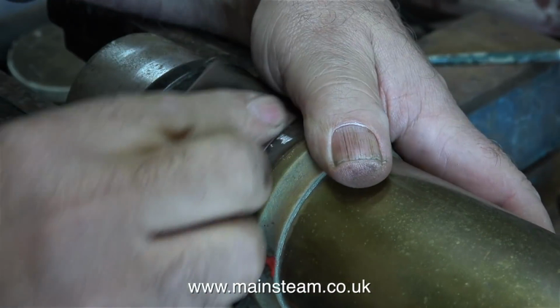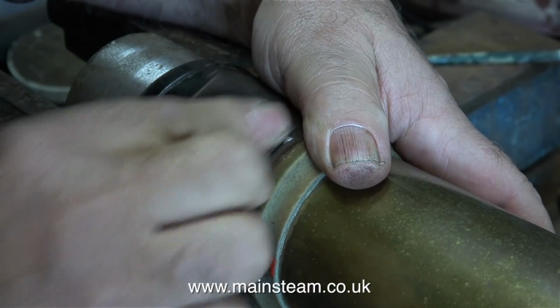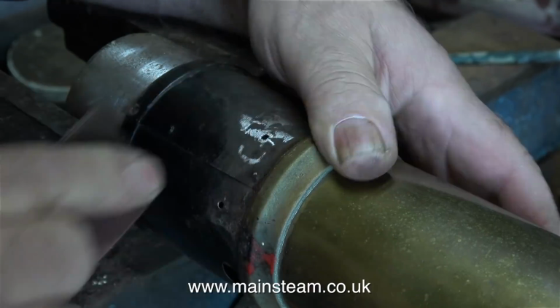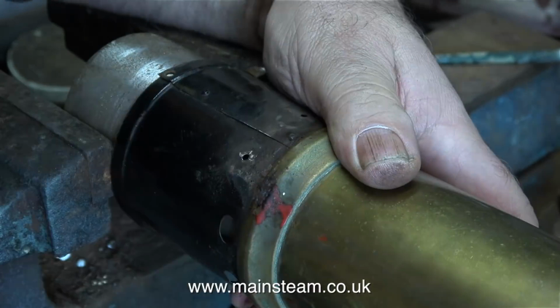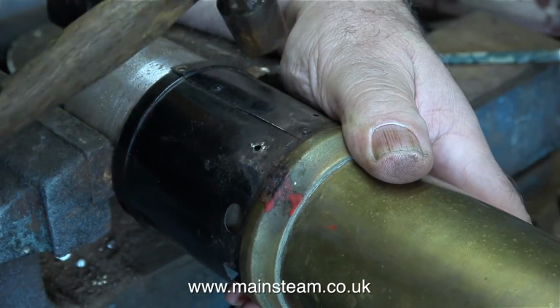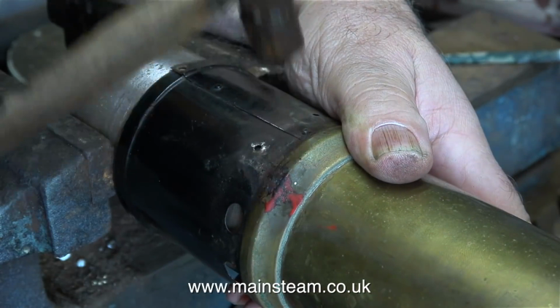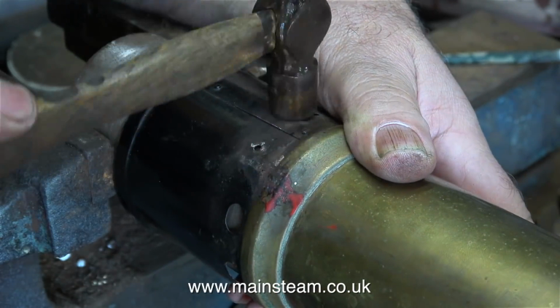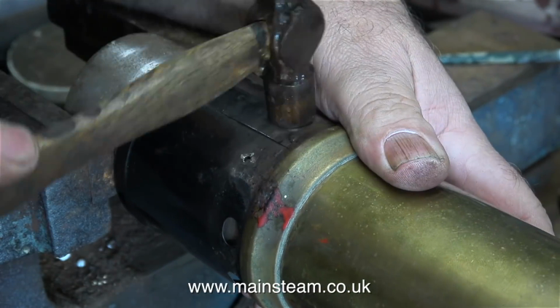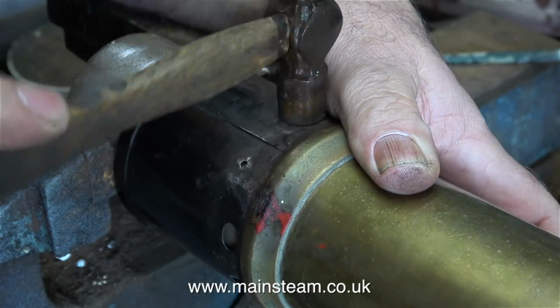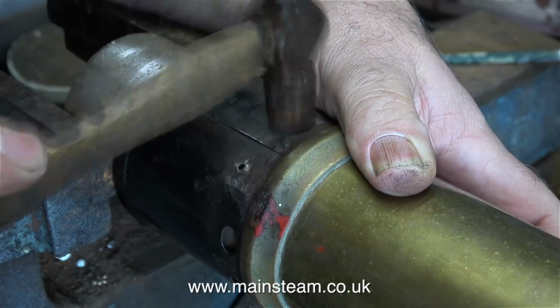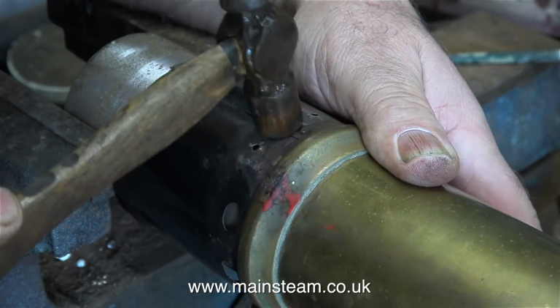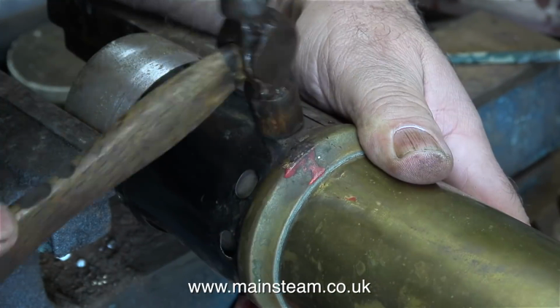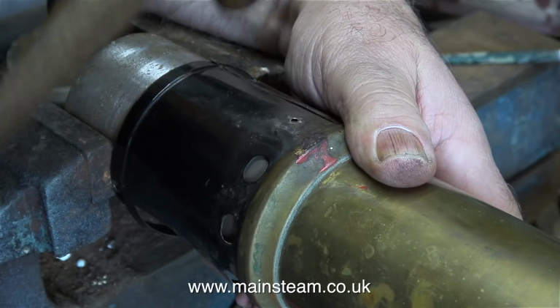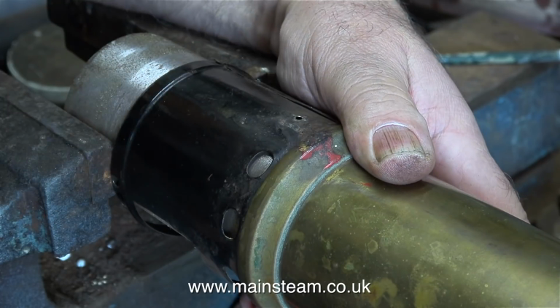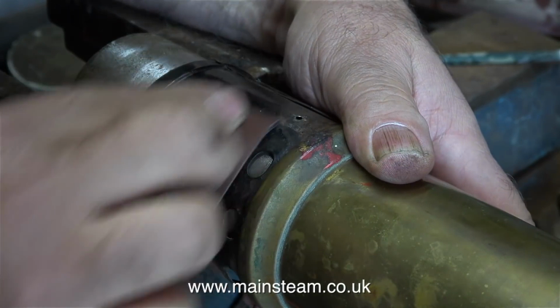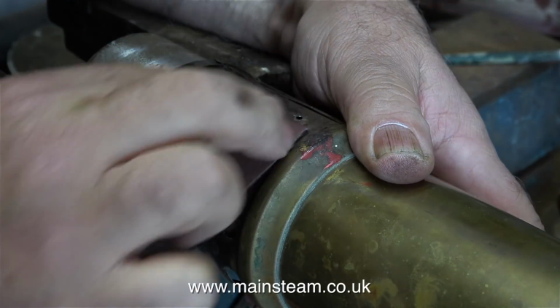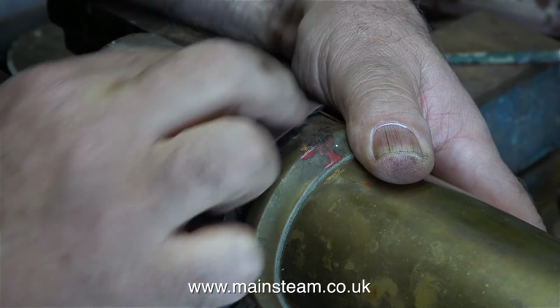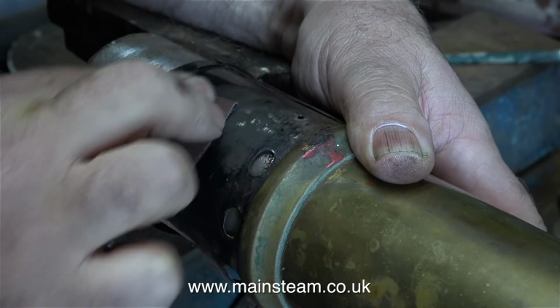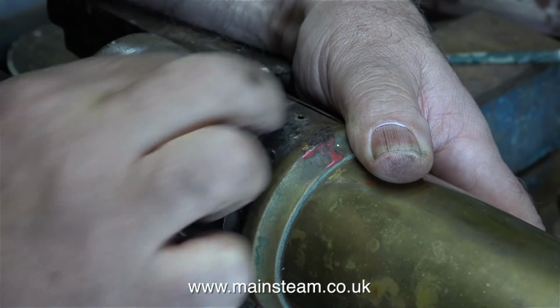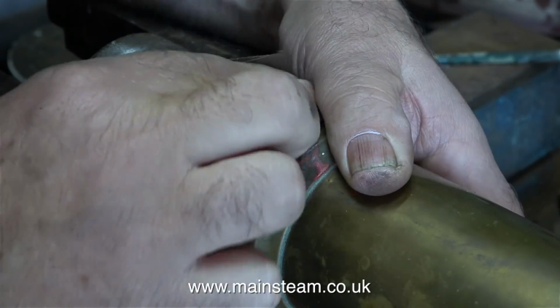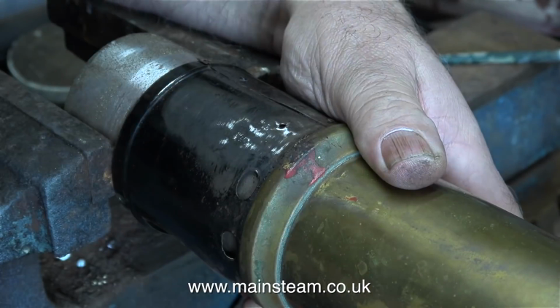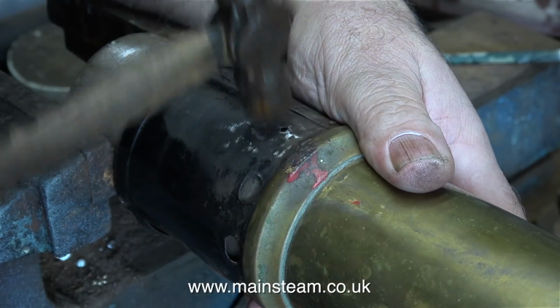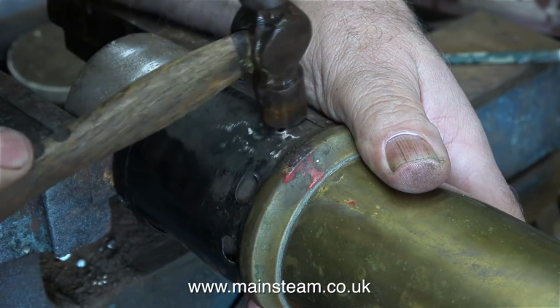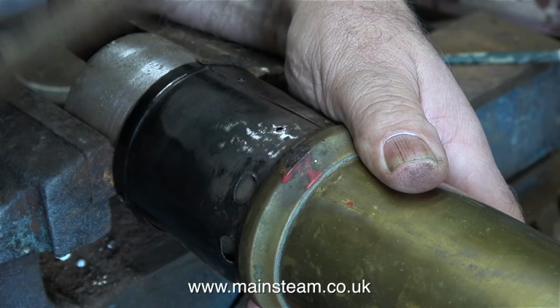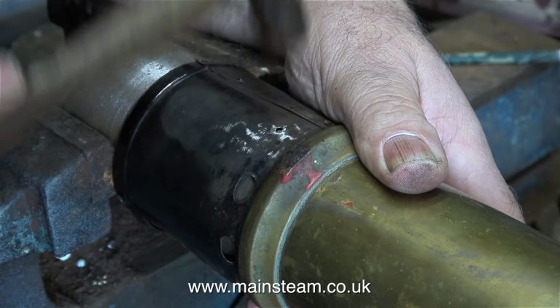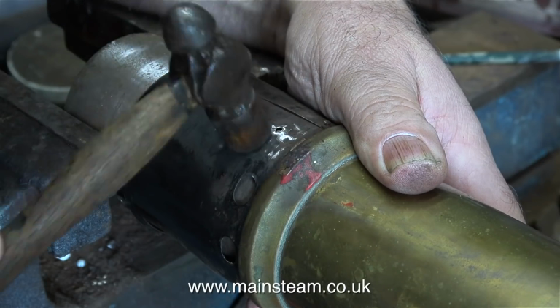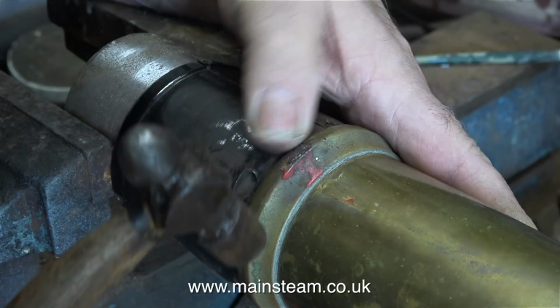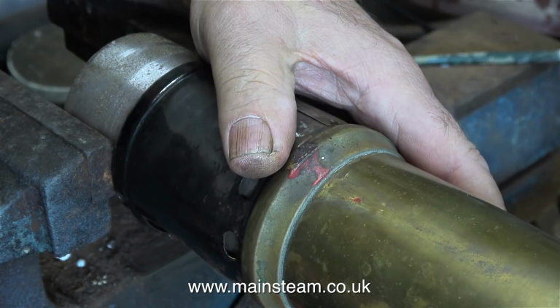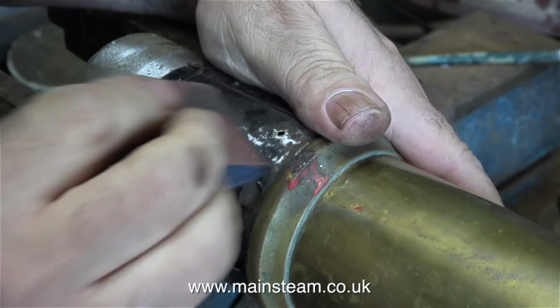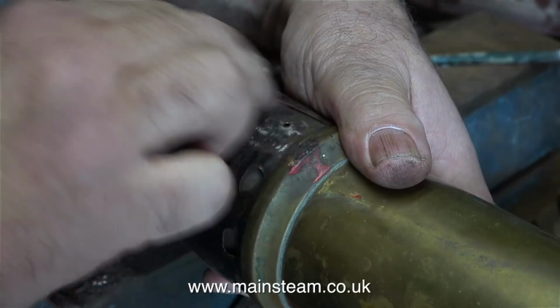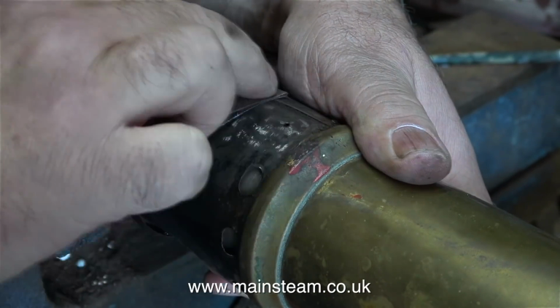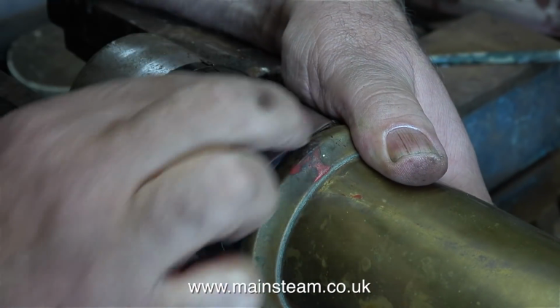It's difficult sometimes because the easiest thing to do would be to make a complete new firebox assembly. I could get it to look just about the same as this, but the problem is it would no longer be original.